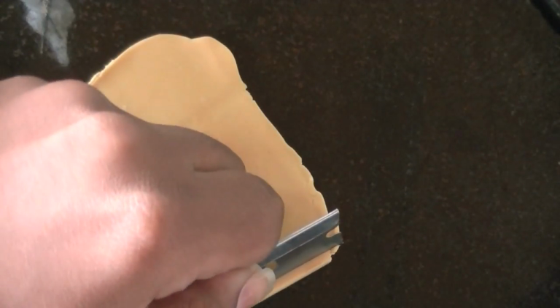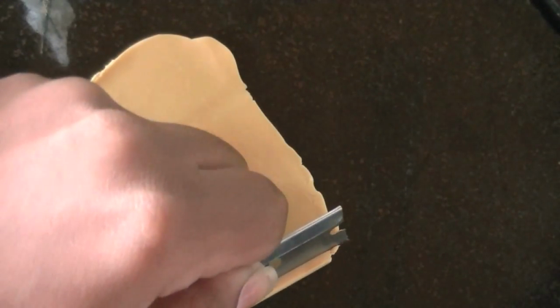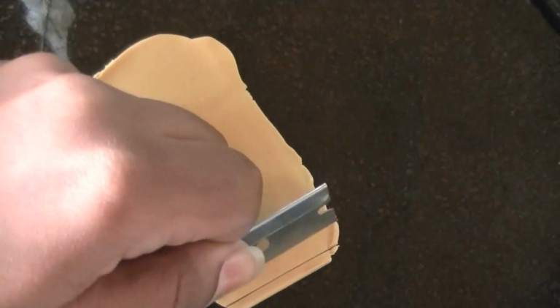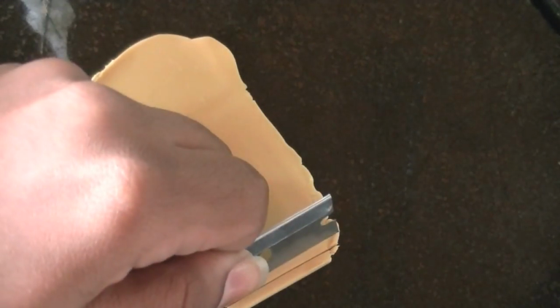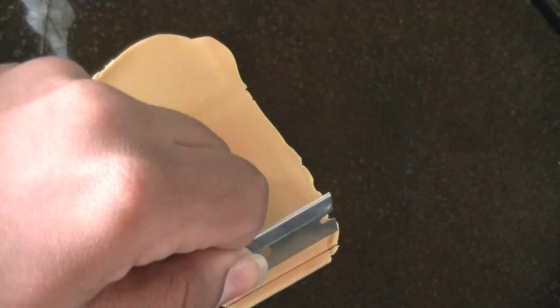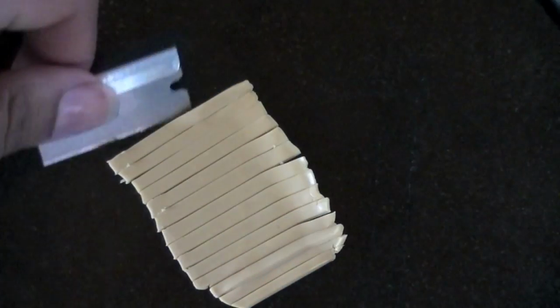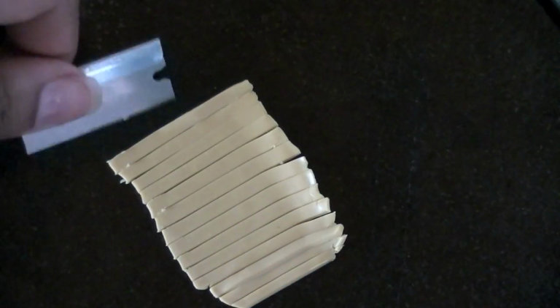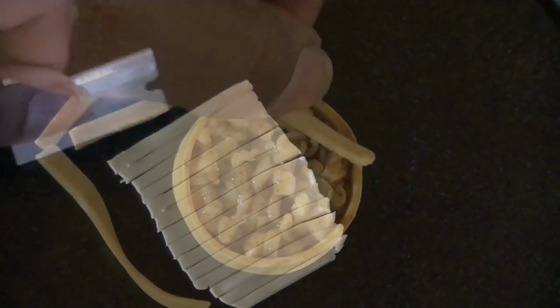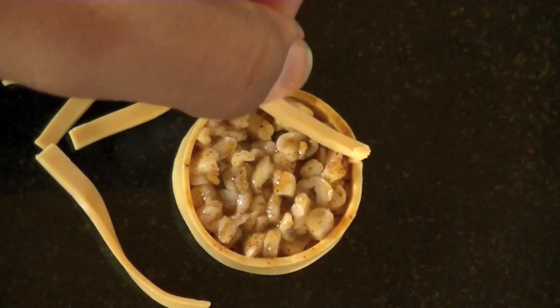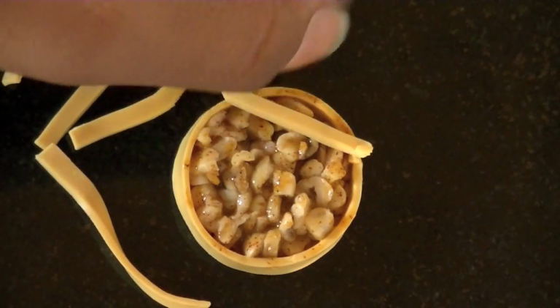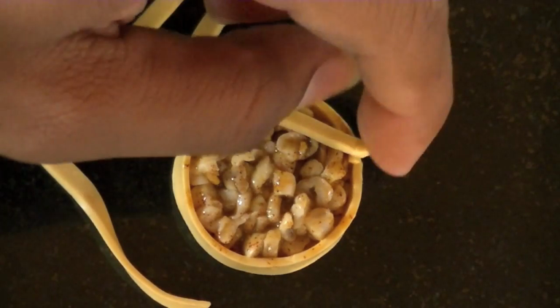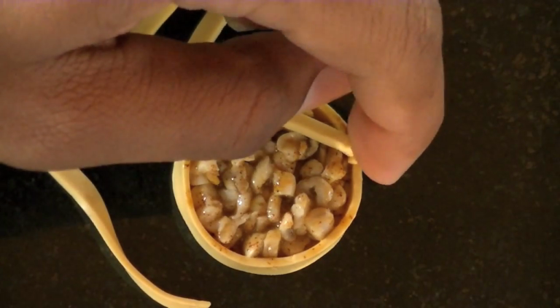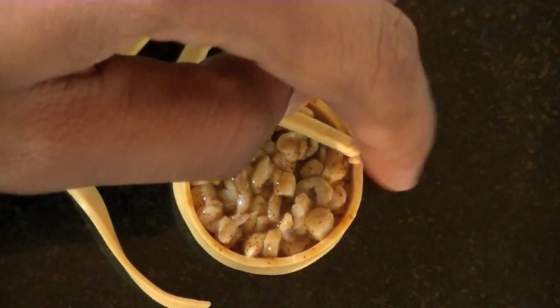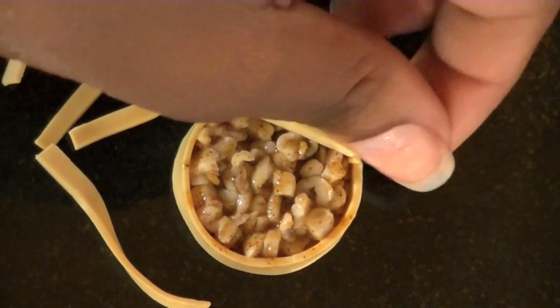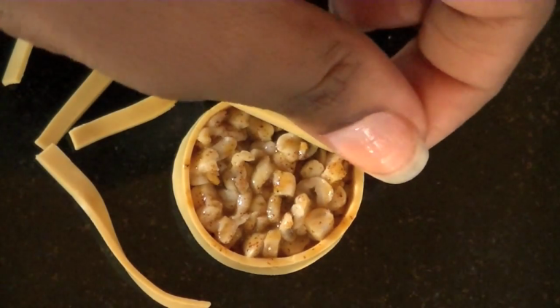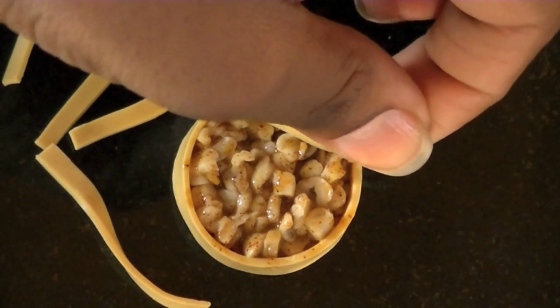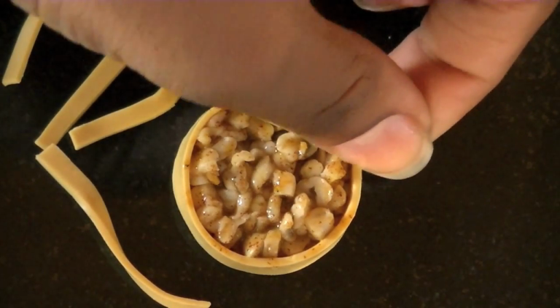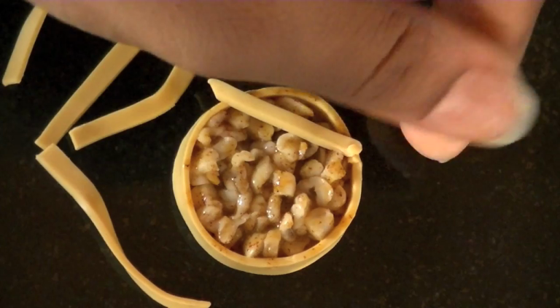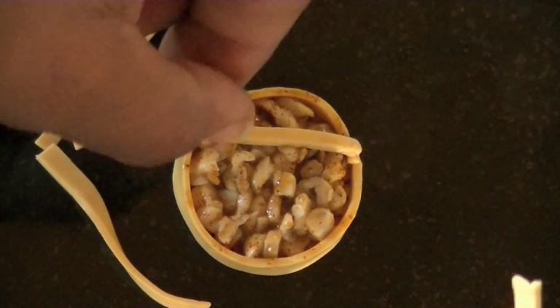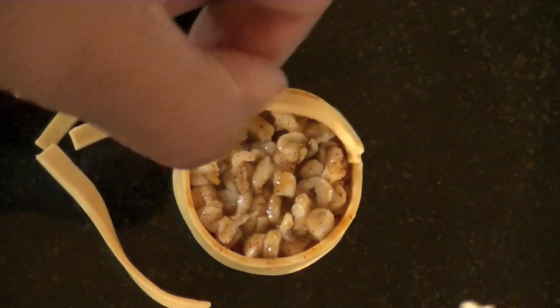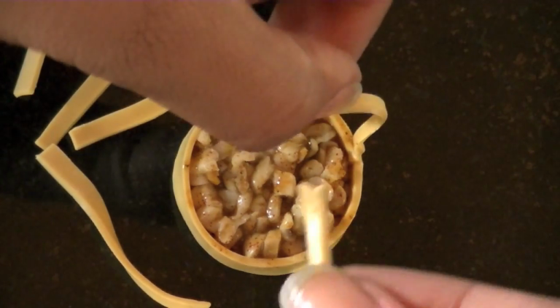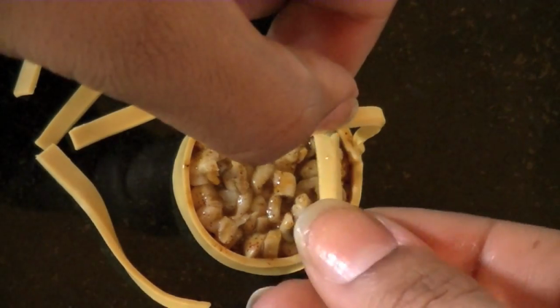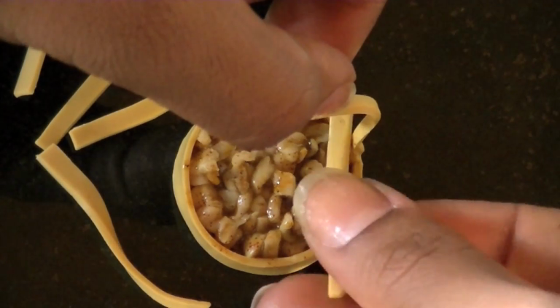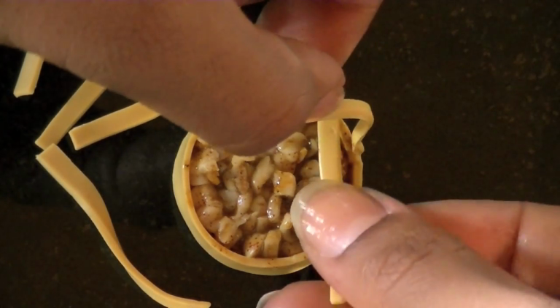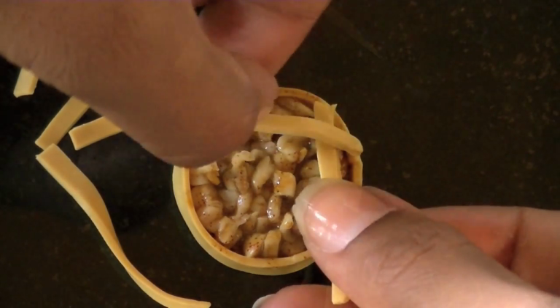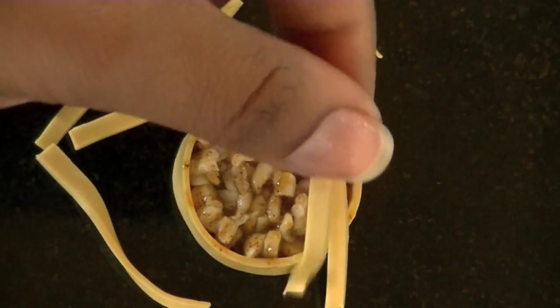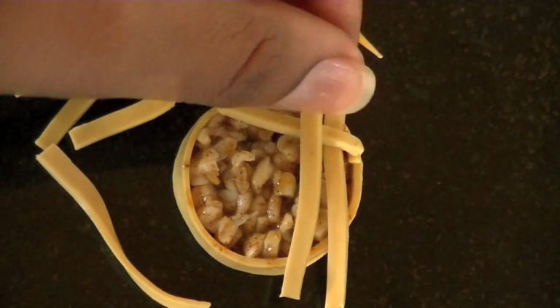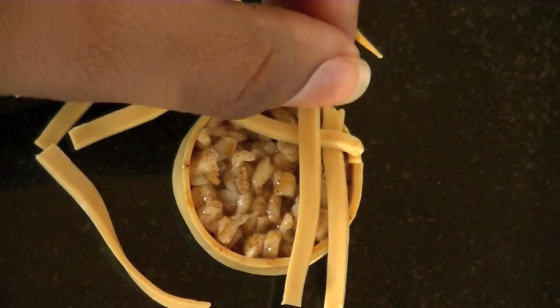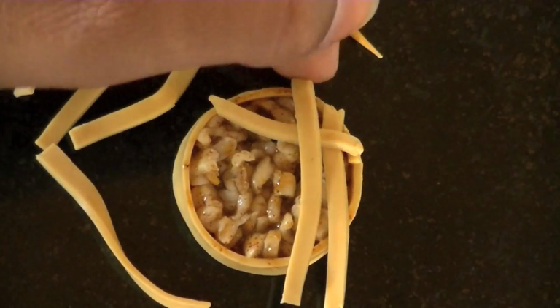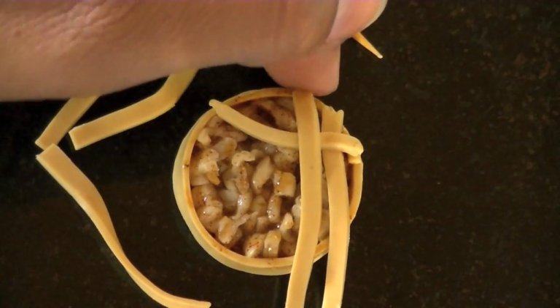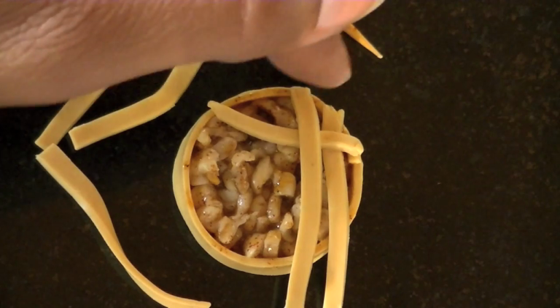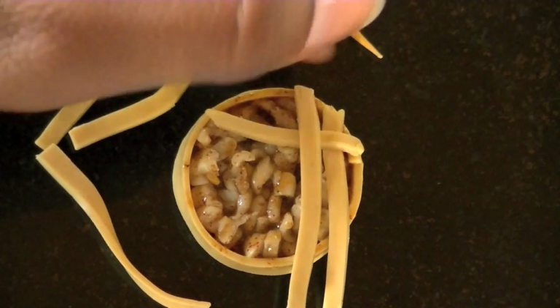Cut small strips of the same tan color, and then weave them up and over, up and over until you cover the entire tart.